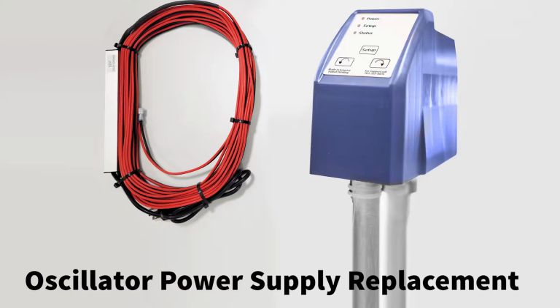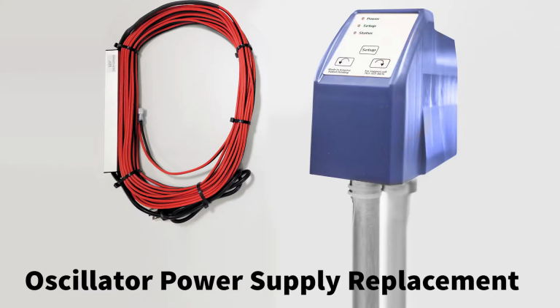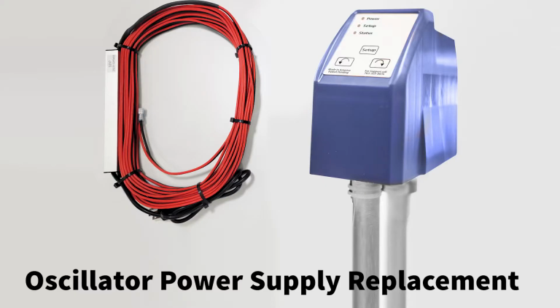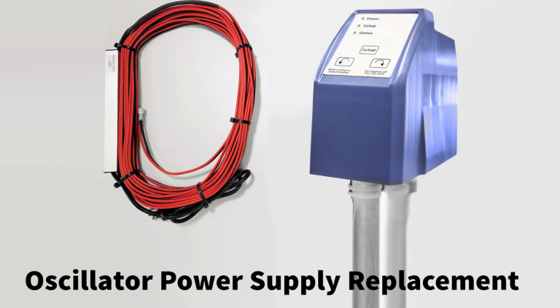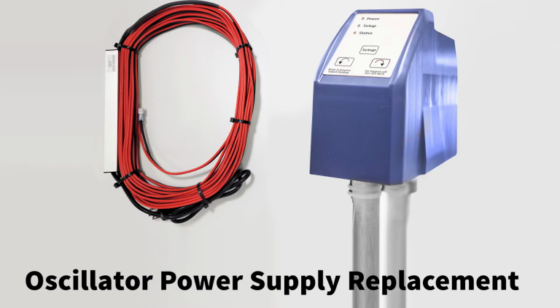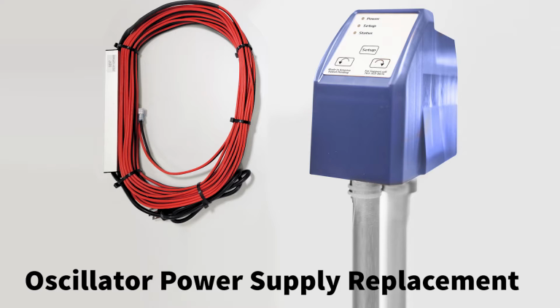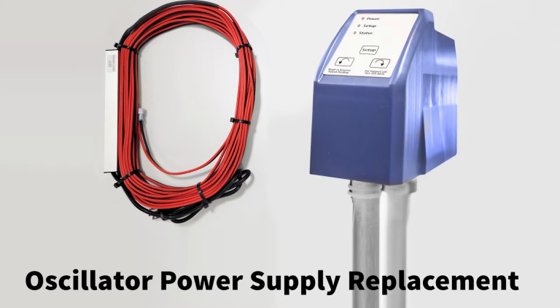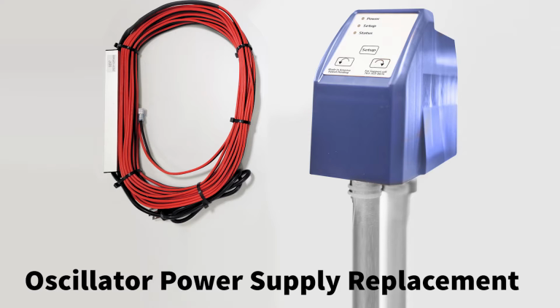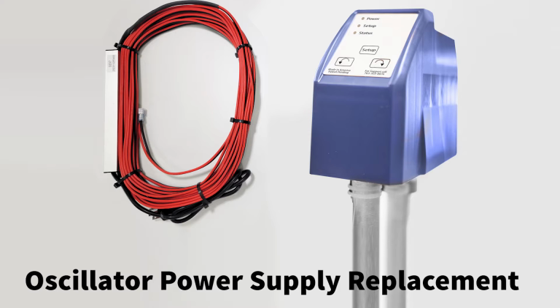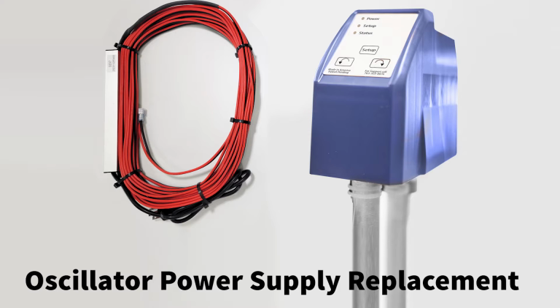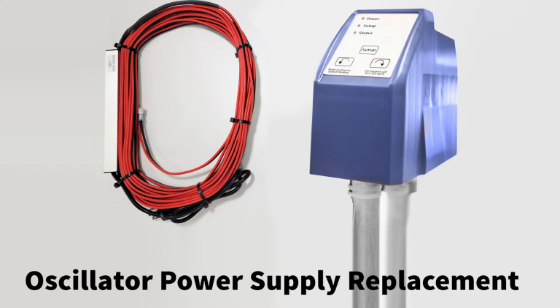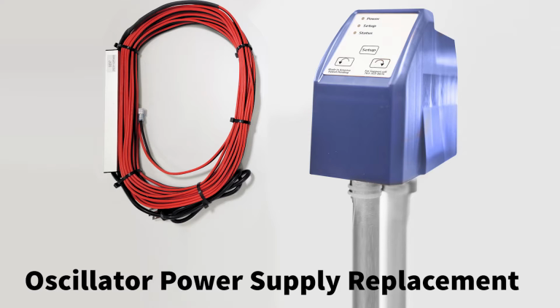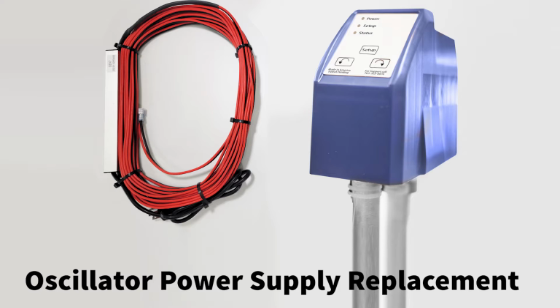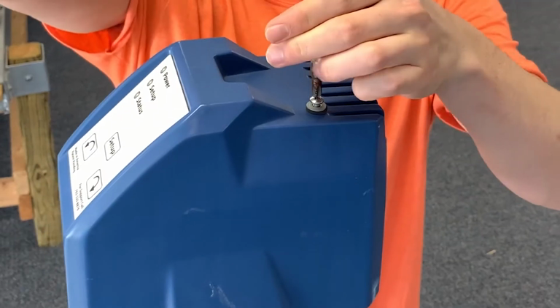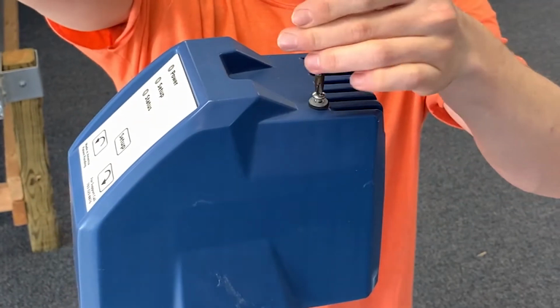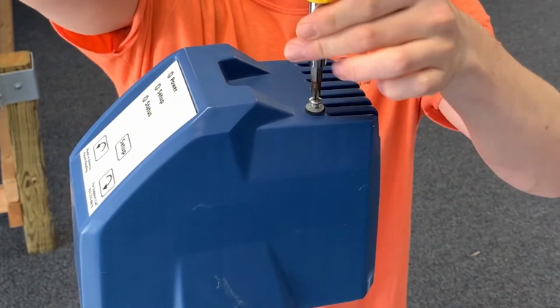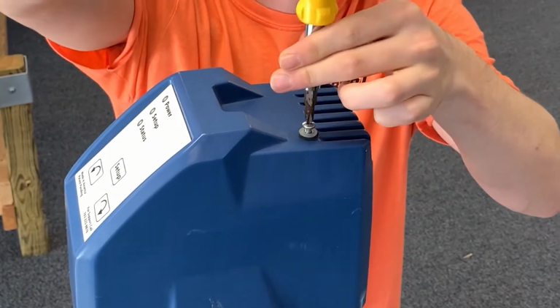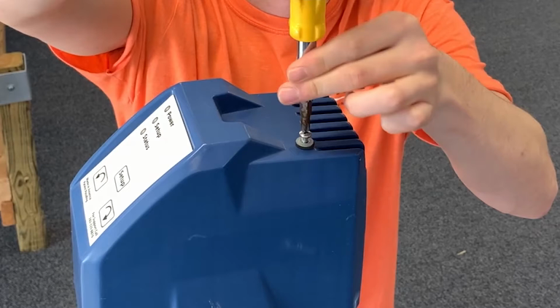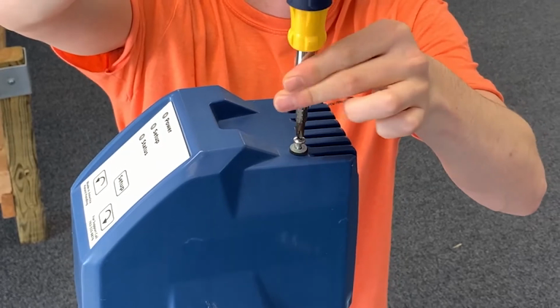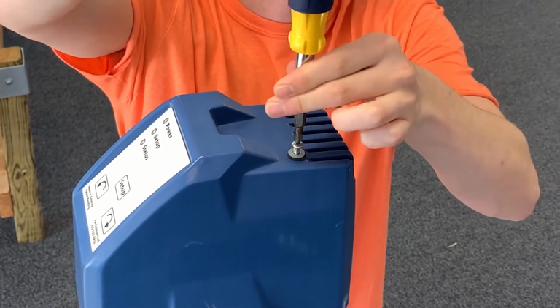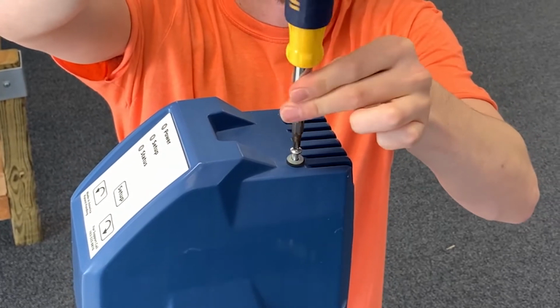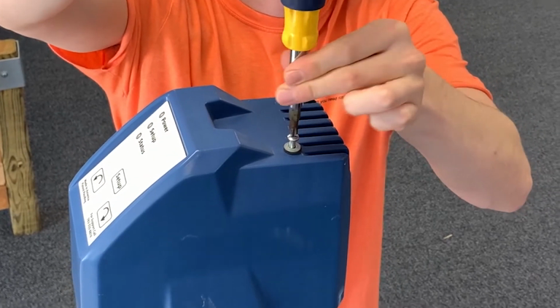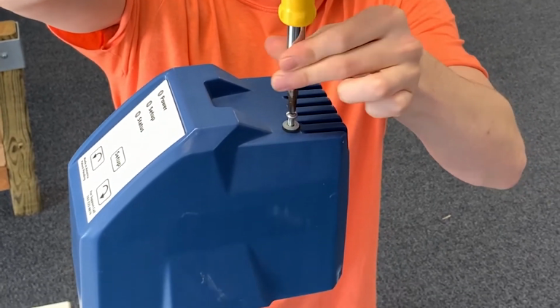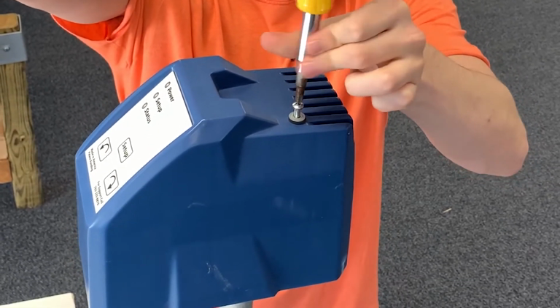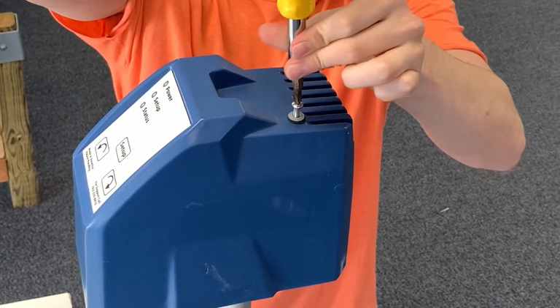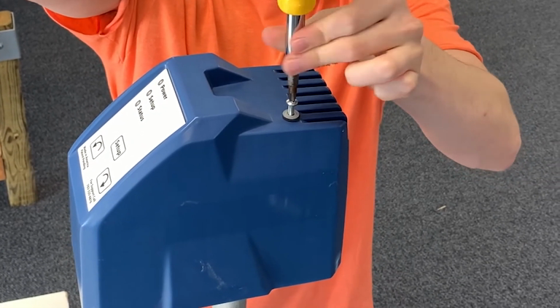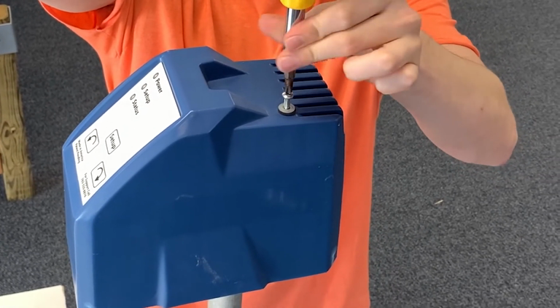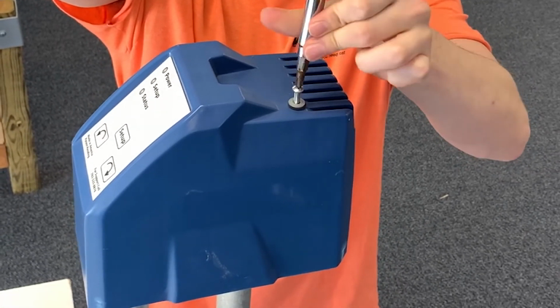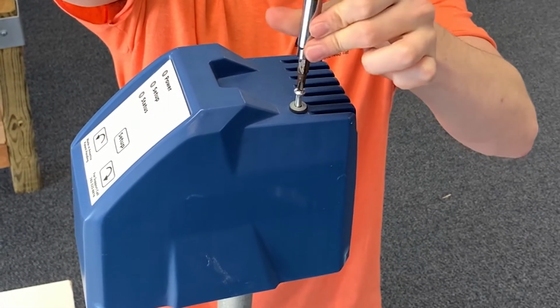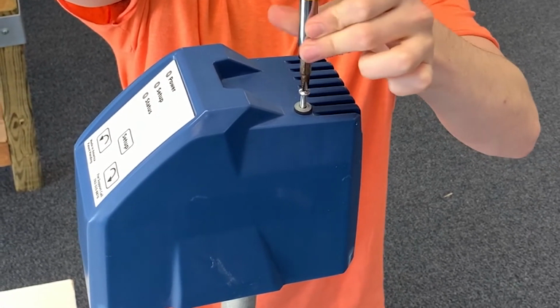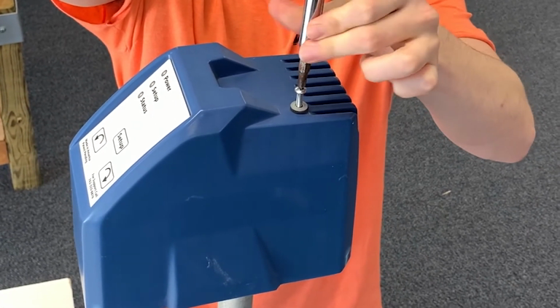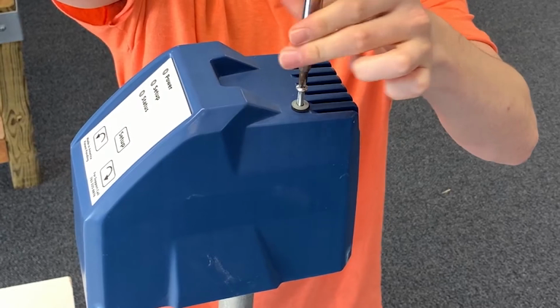Replacing the wires and transformer on your AquaSweep oscillator takes just a few steps. Begin by removing the screw located on the top of the blue oscillator cover using a number 2 Phillips screwdriver.